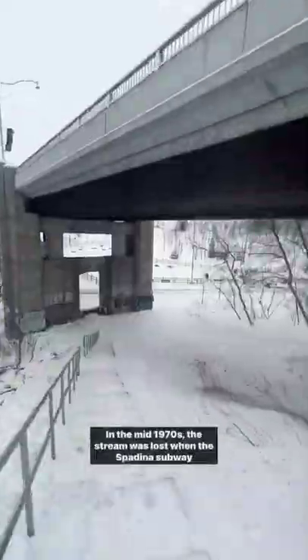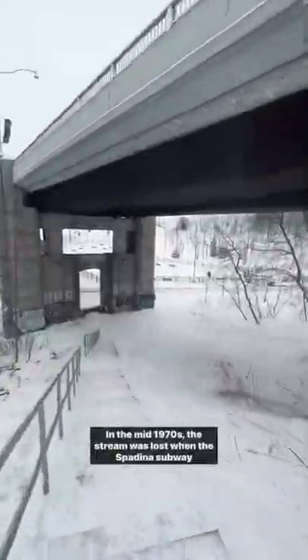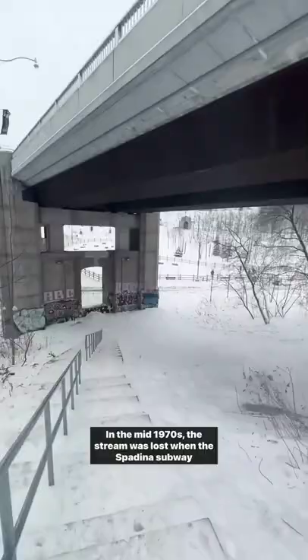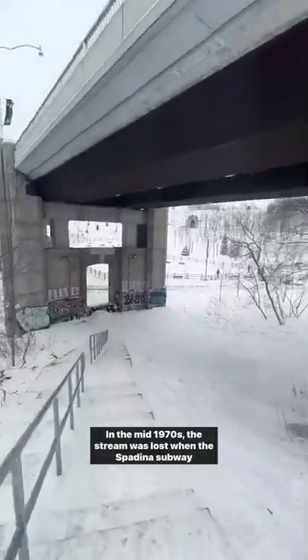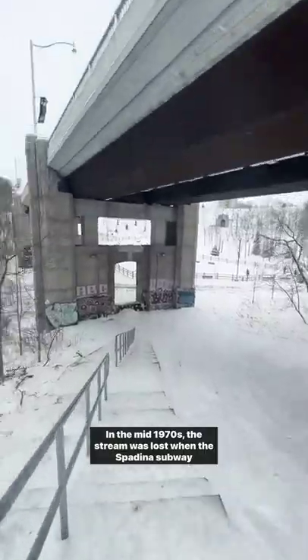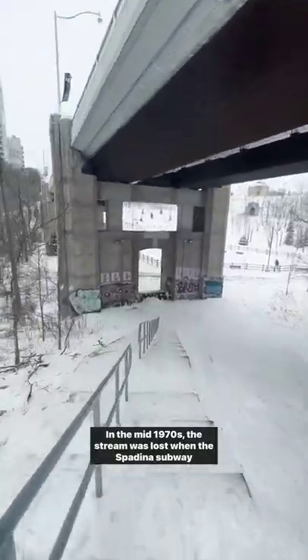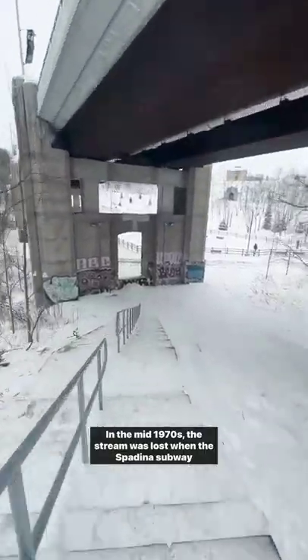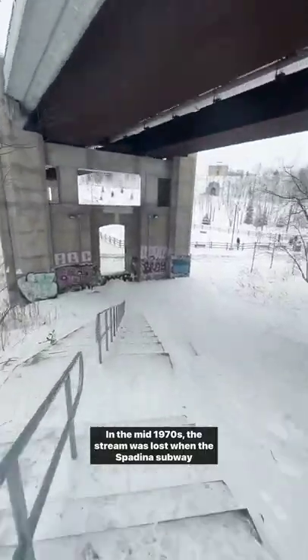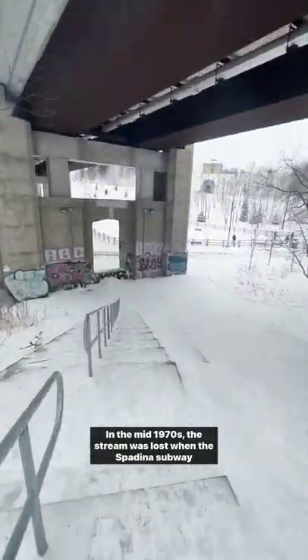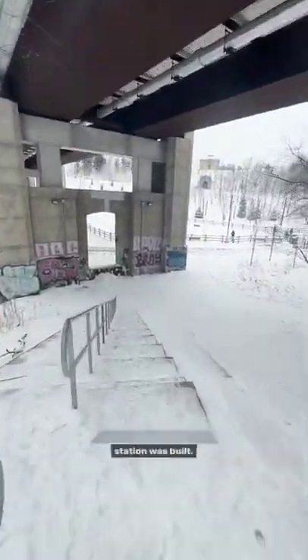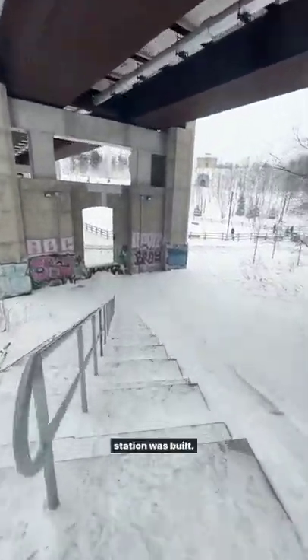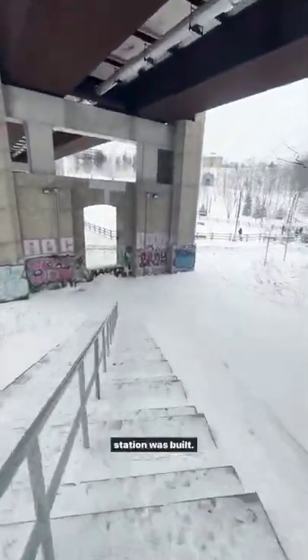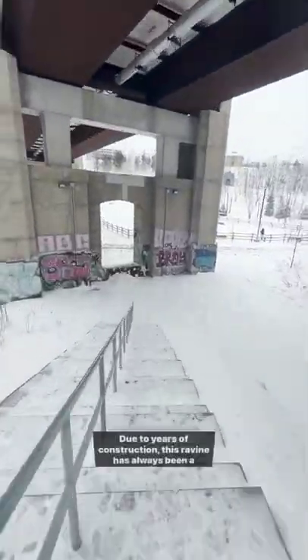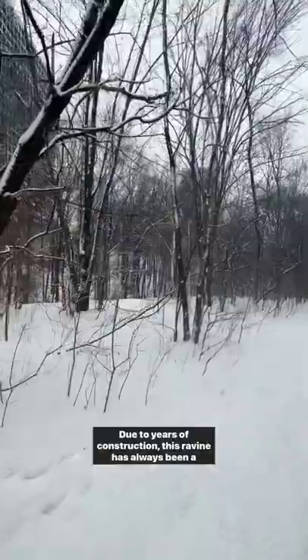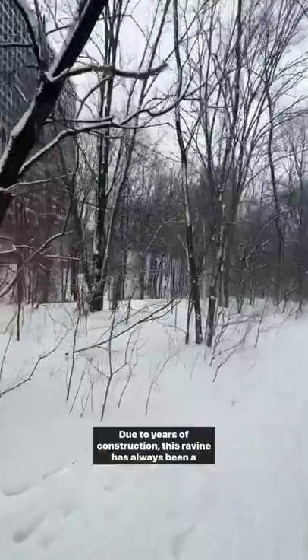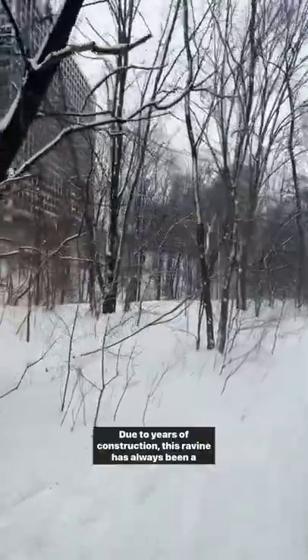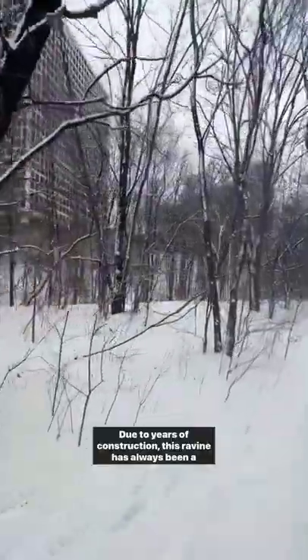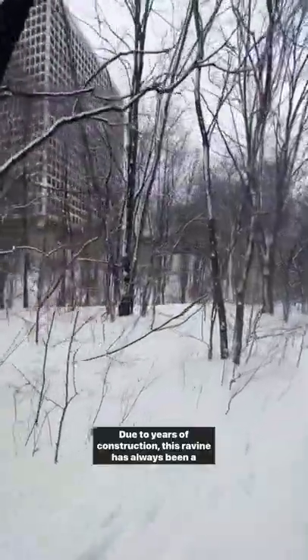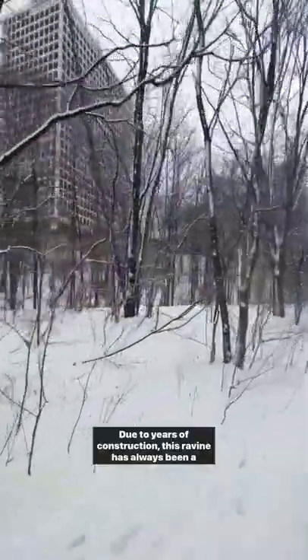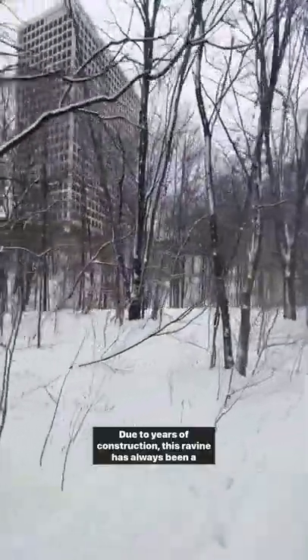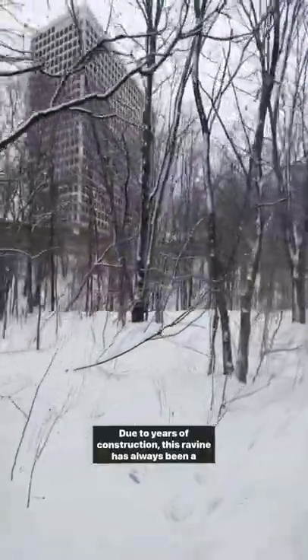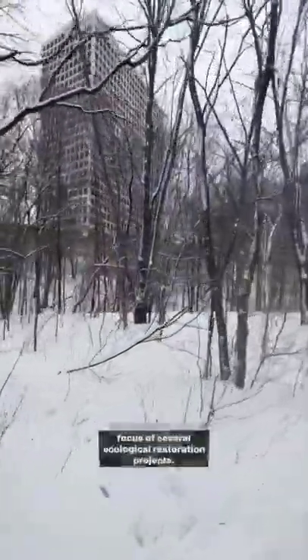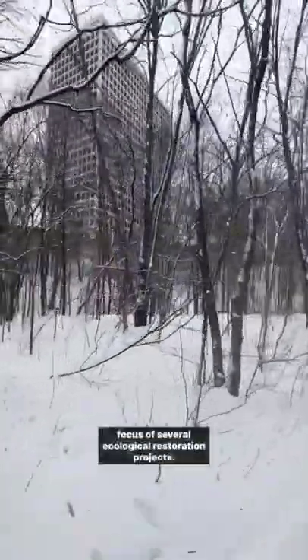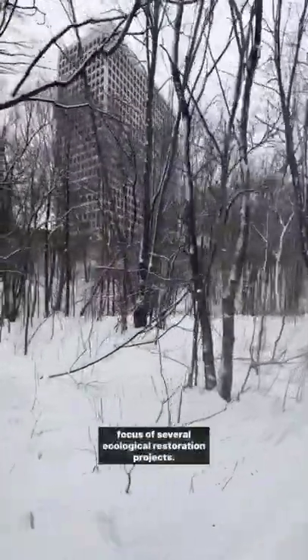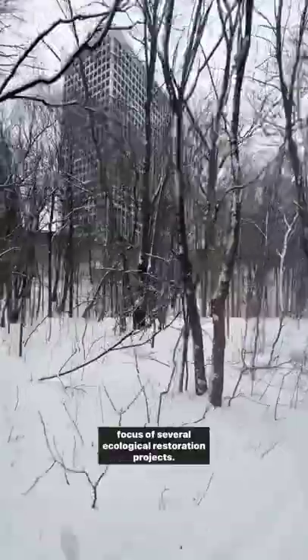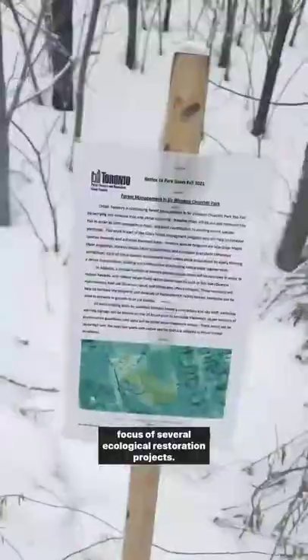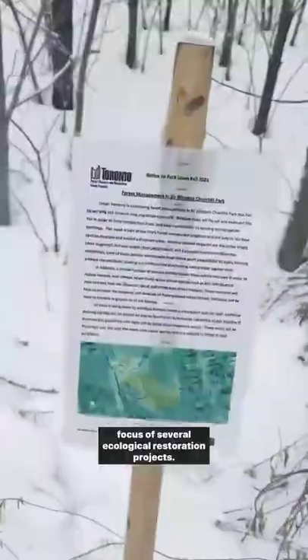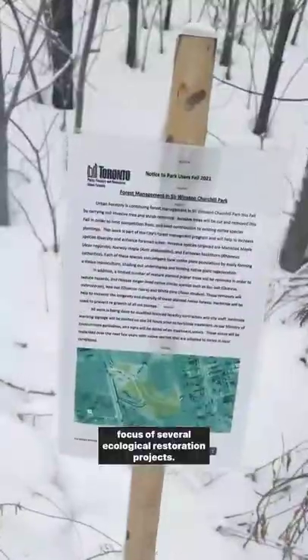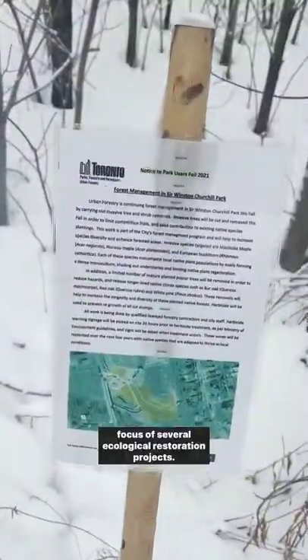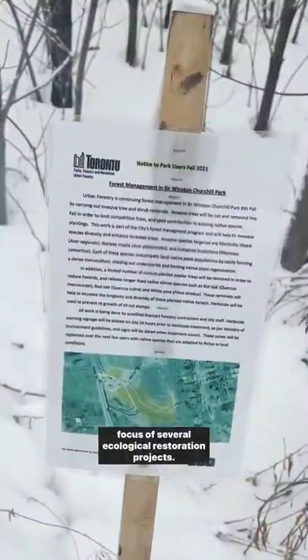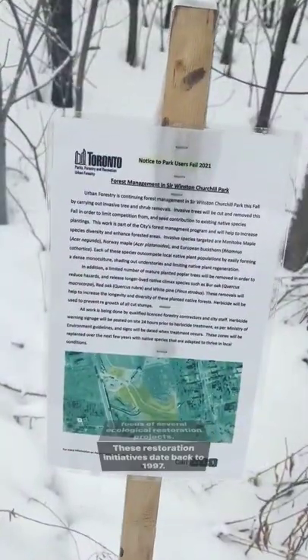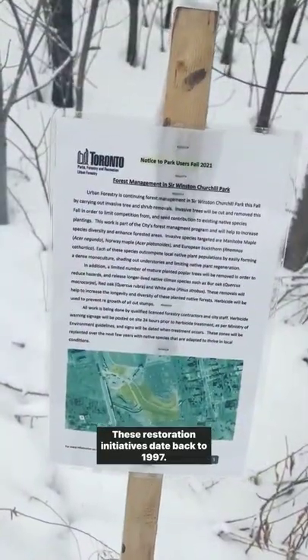In the mid-1970s, the stream was lost when the Spadina subway station was built. Due to years of construction, this ravine has always been a focus of several ecological restoration projects.